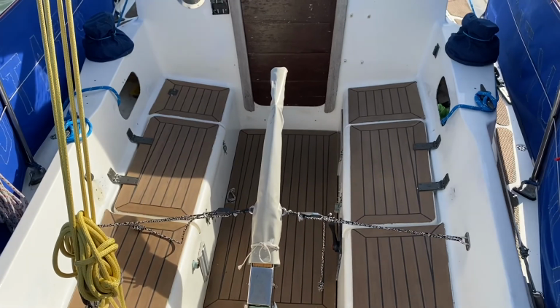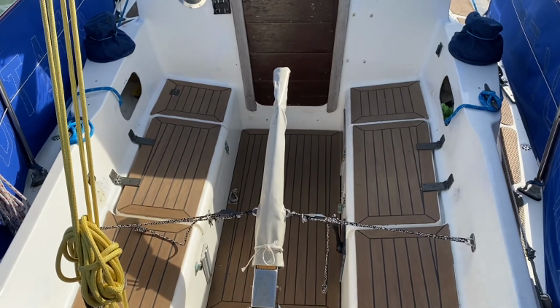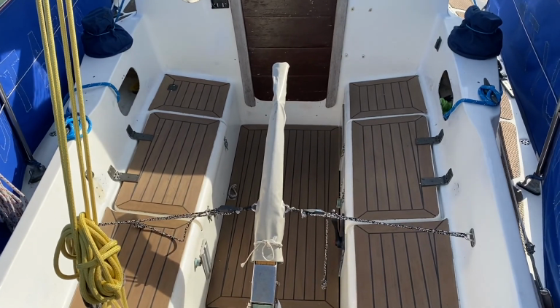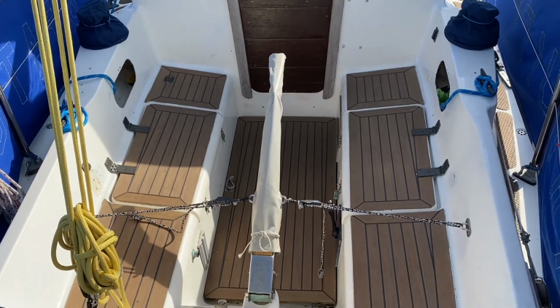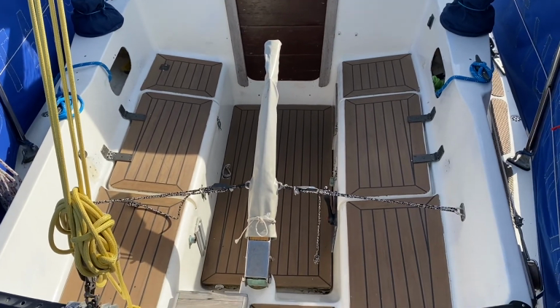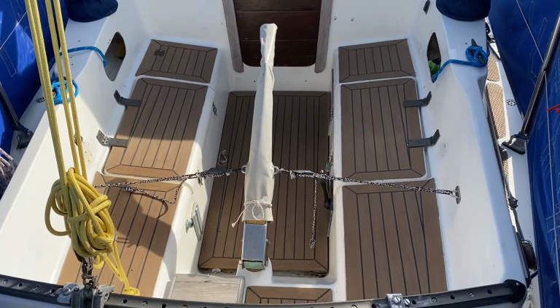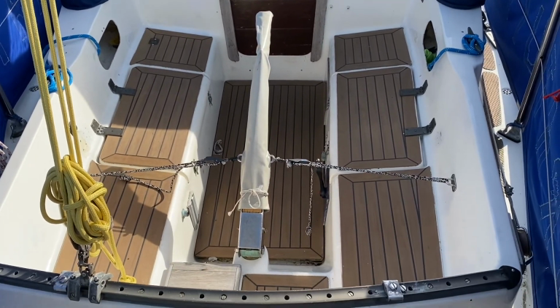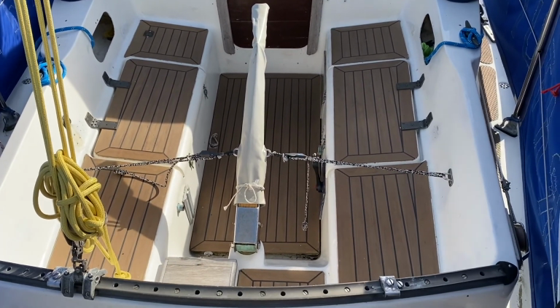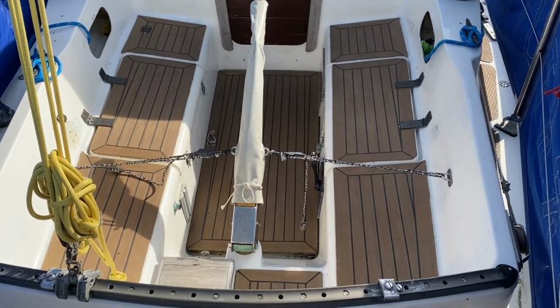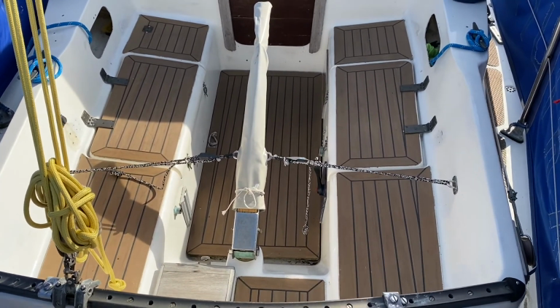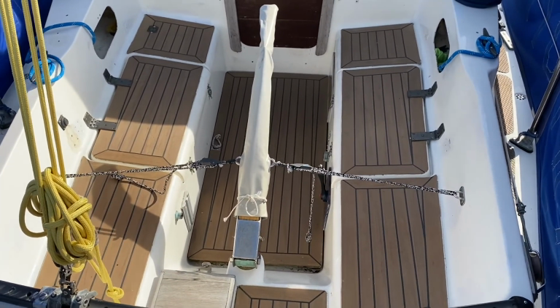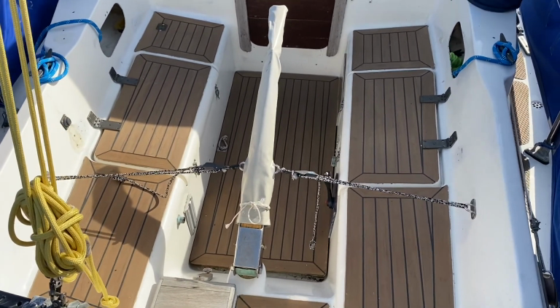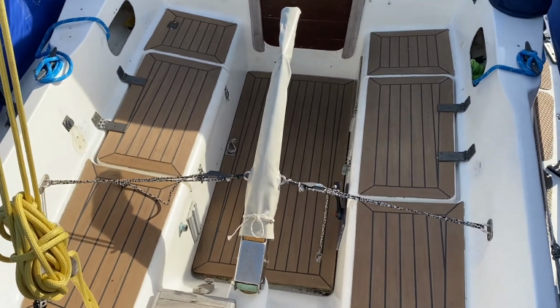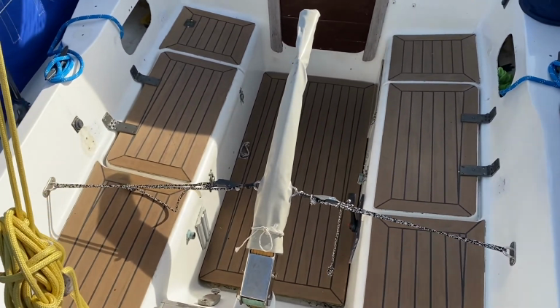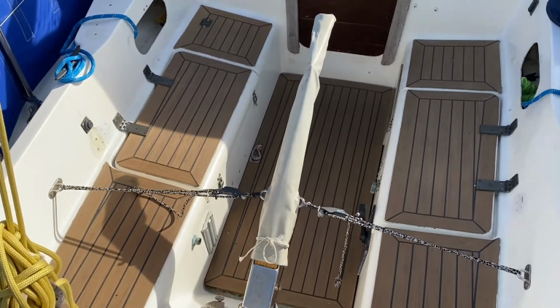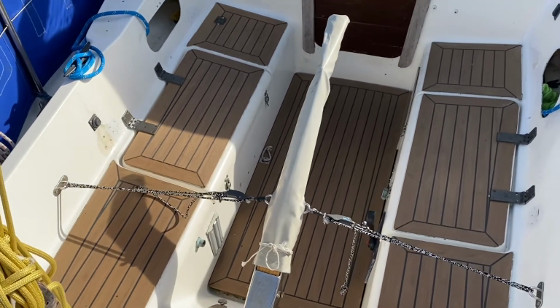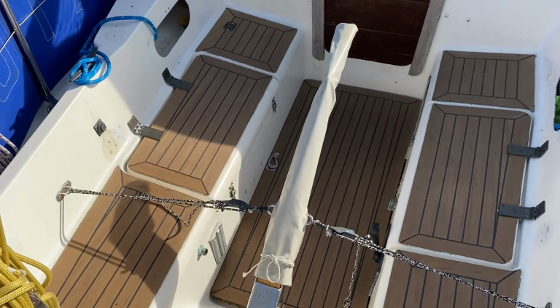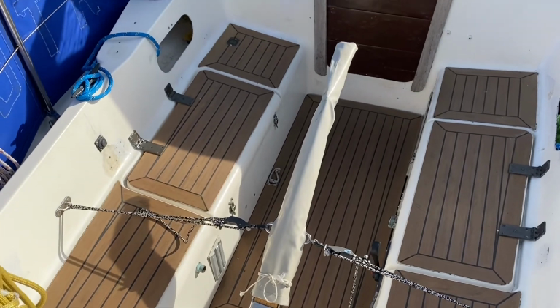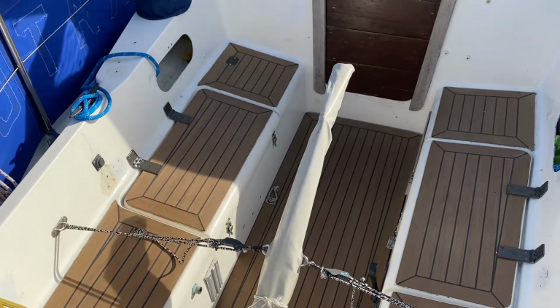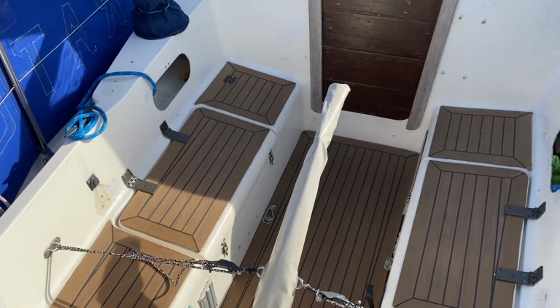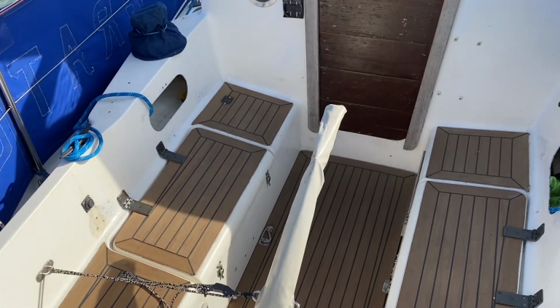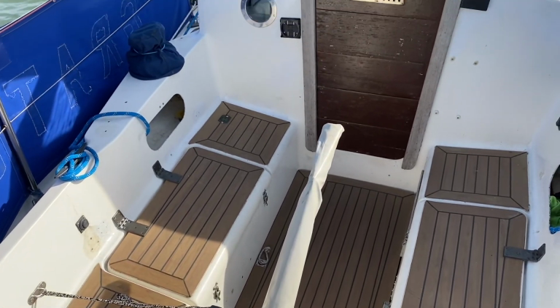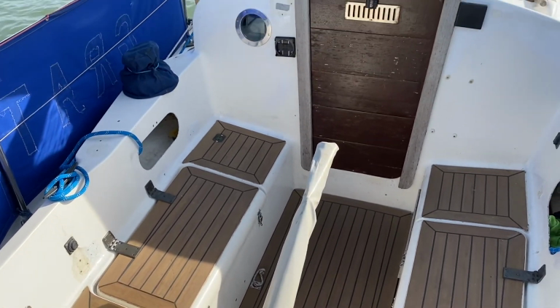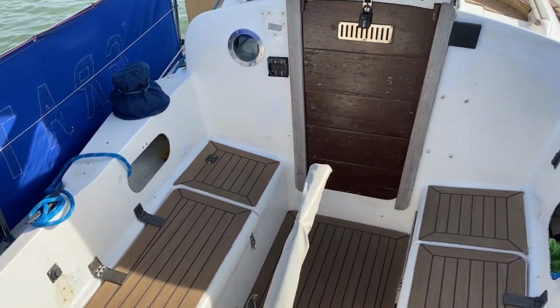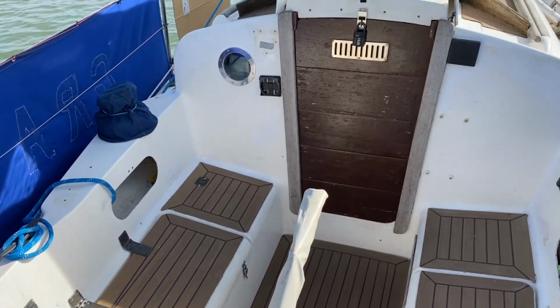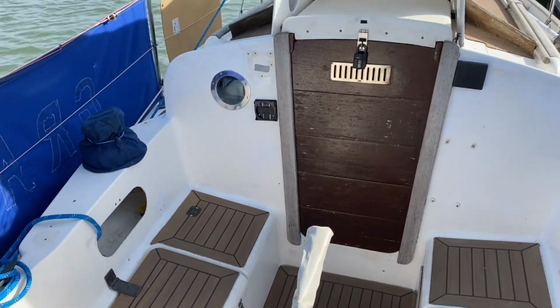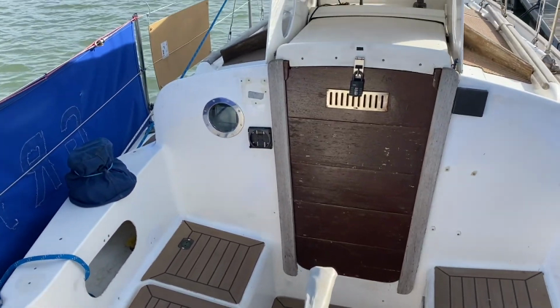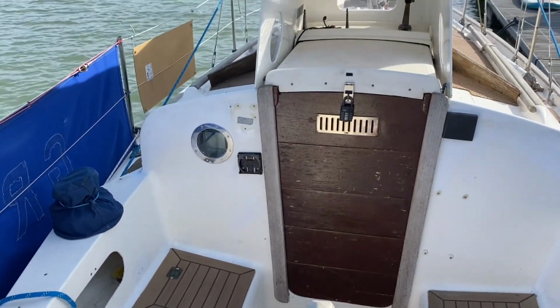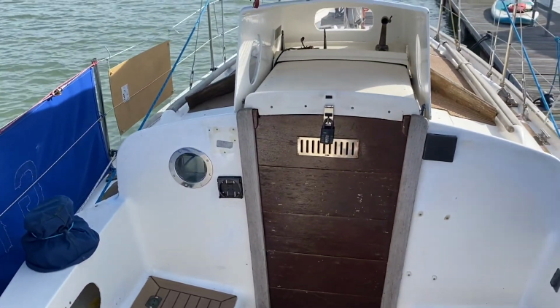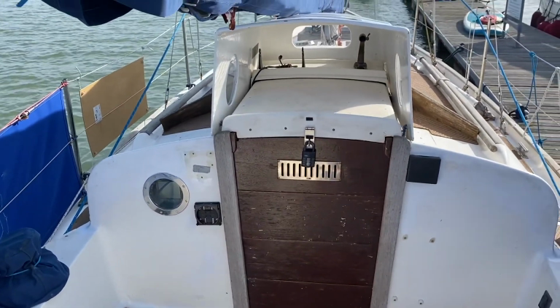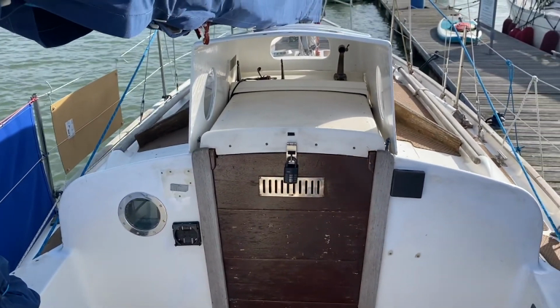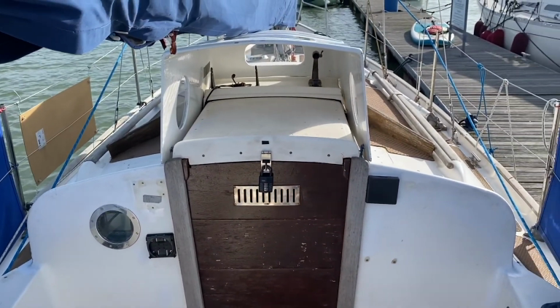Hi, this is Nick from Boatshirt Hamble and we're doing an exterior walk round of the Sea Cracker 33. Starting in the cockpit, you can see she's tiller helm.